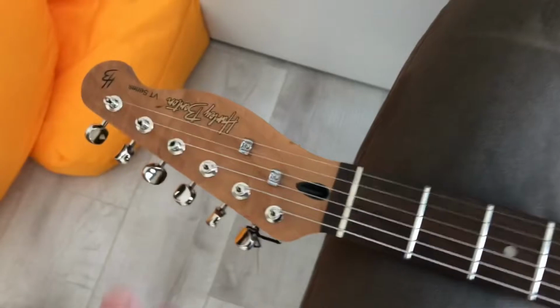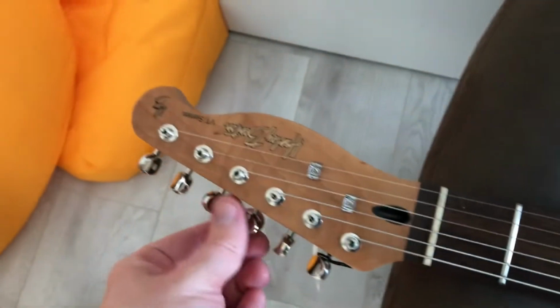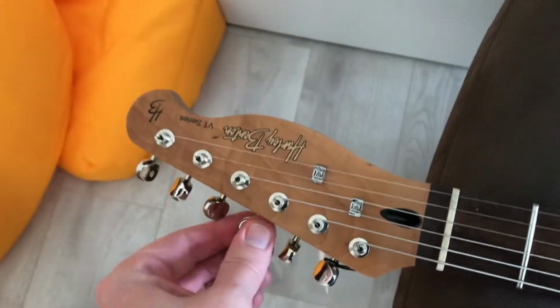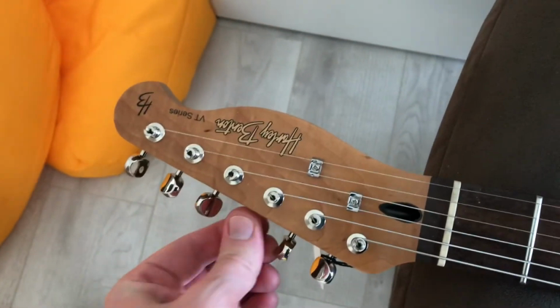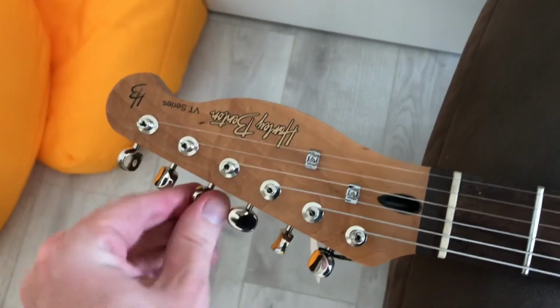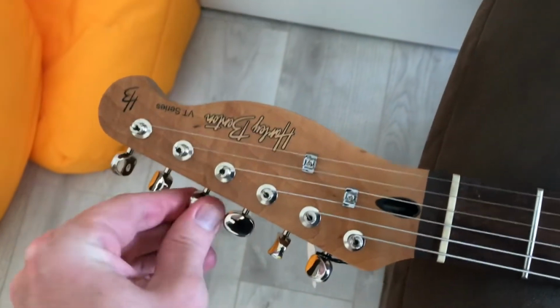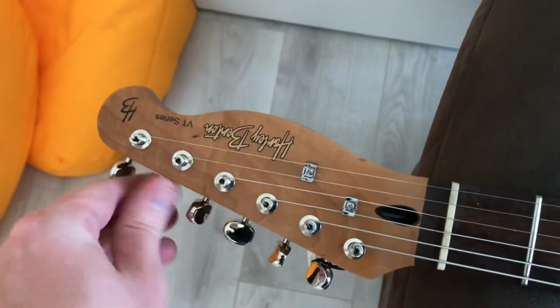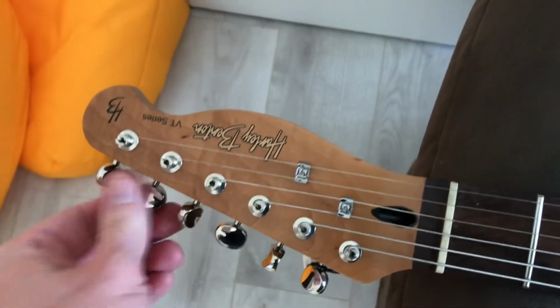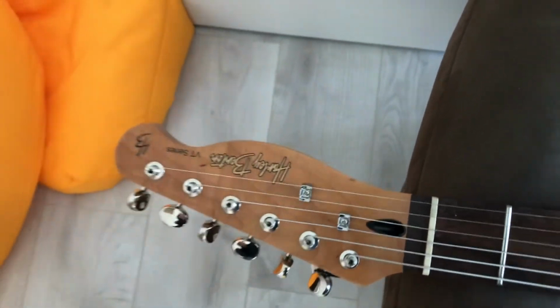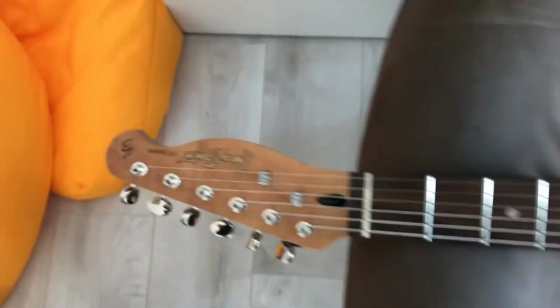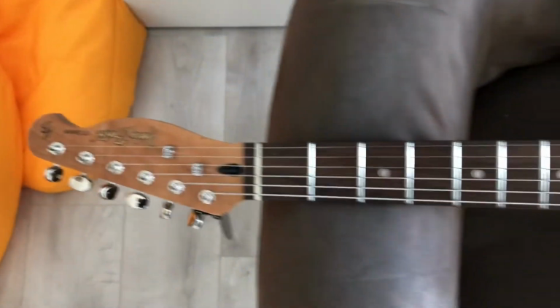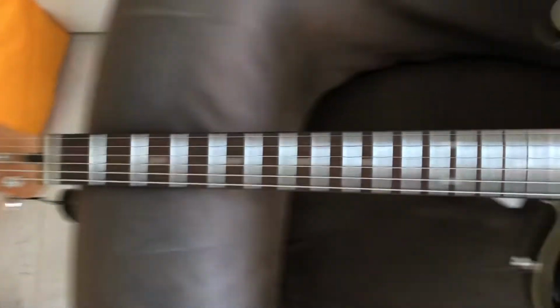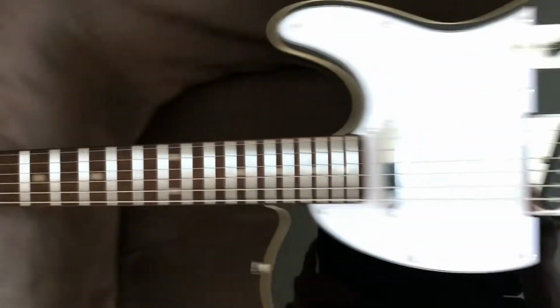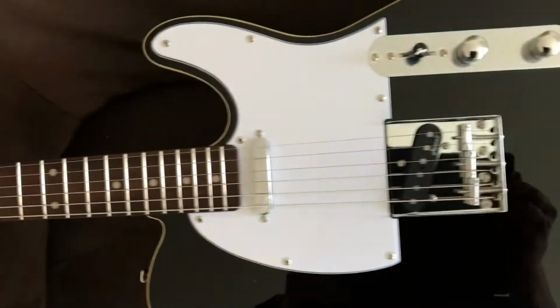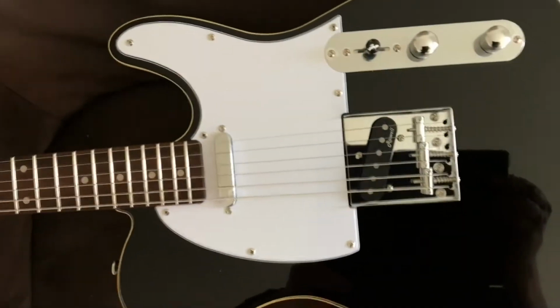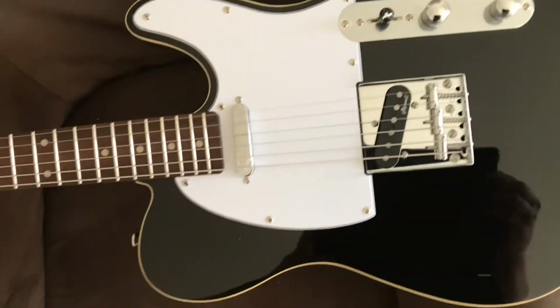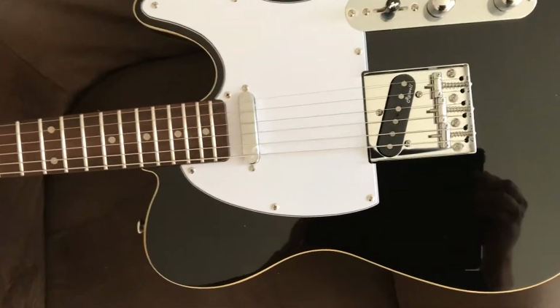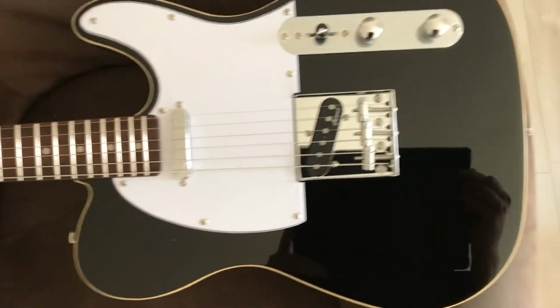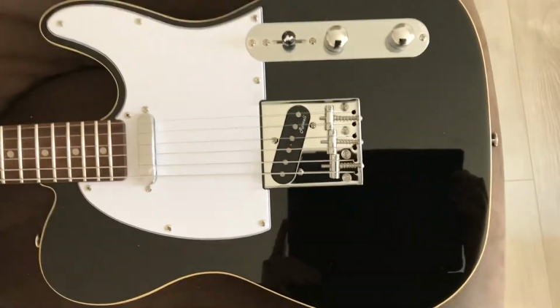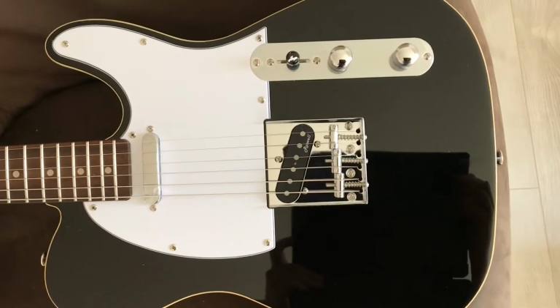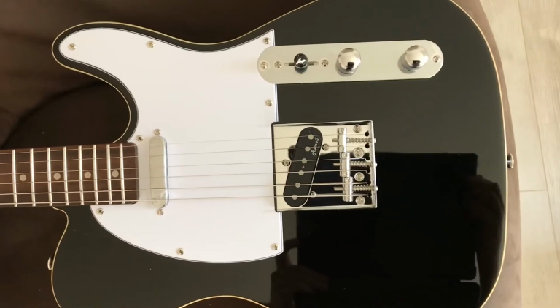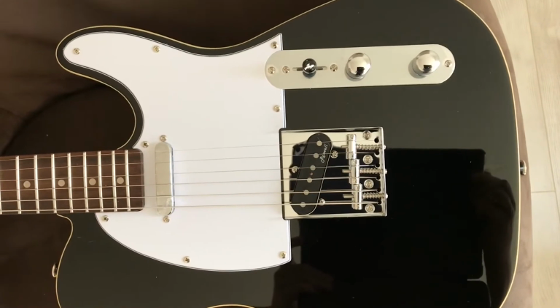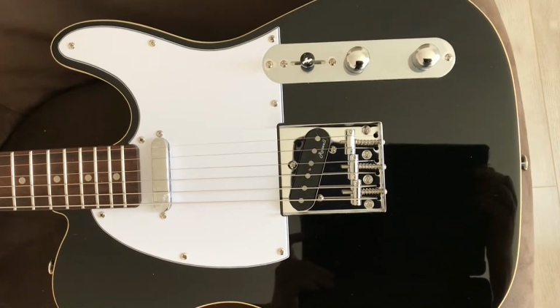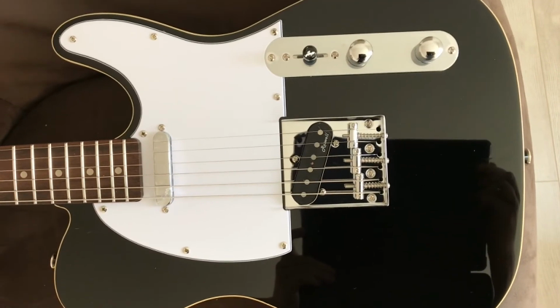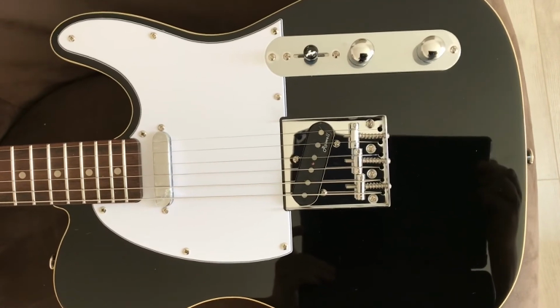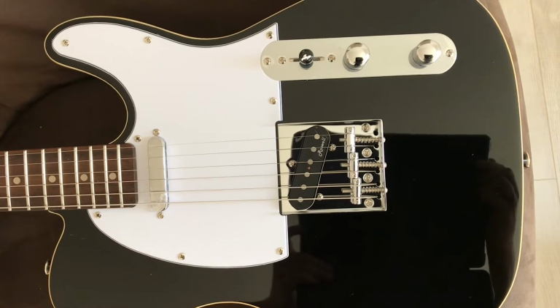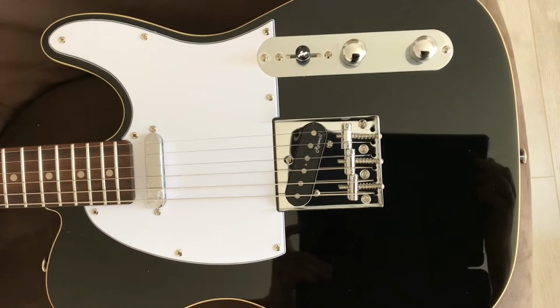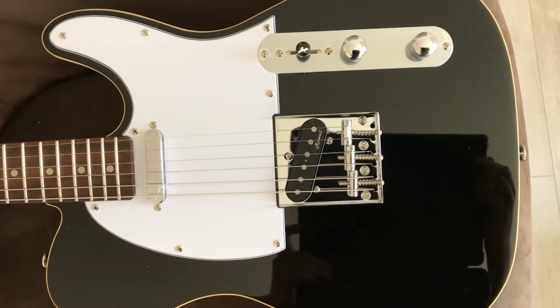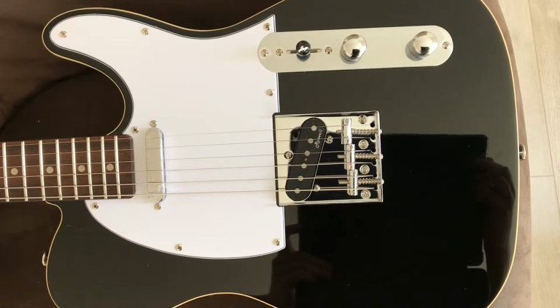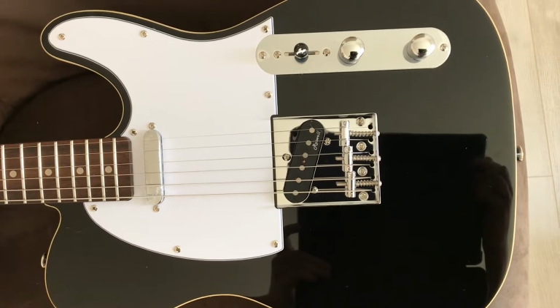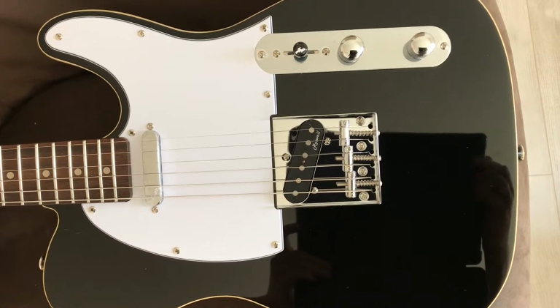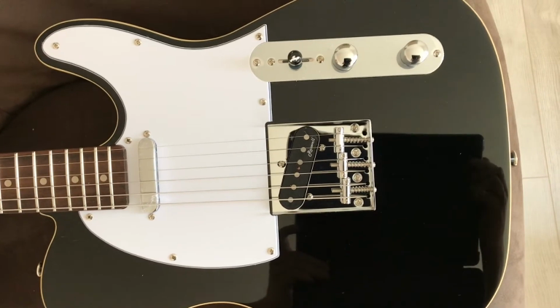Tuners just need a bit of oil. As long as the hardware is usable, I'm not expecting it to be amazing, but you want it to stay in tune for a decent amount of time.